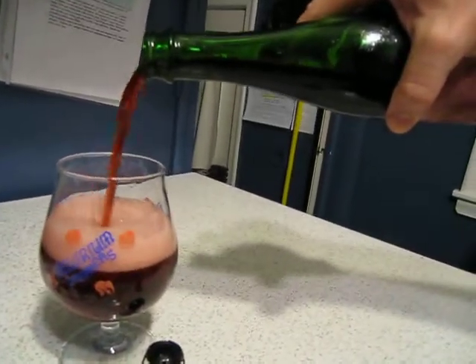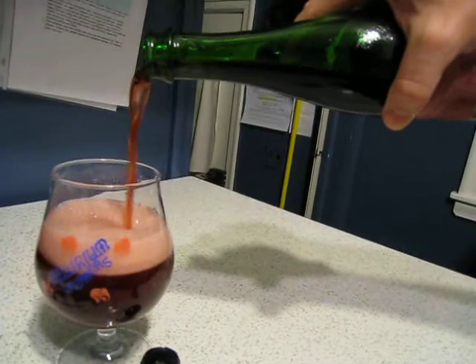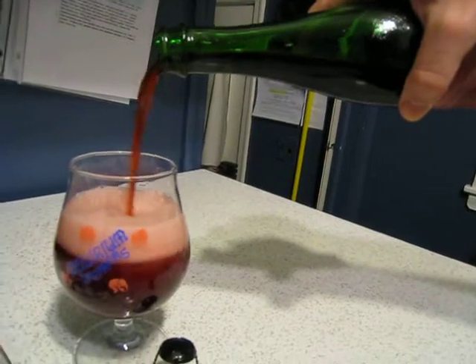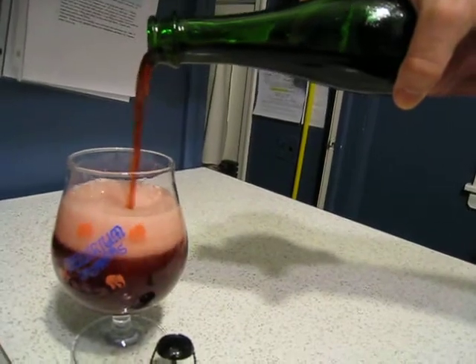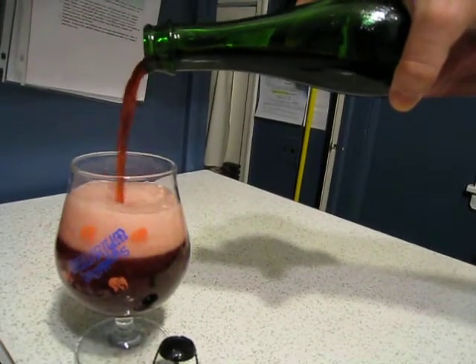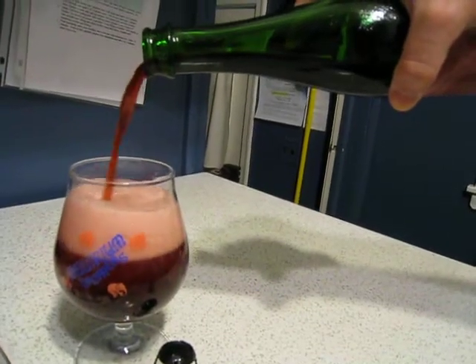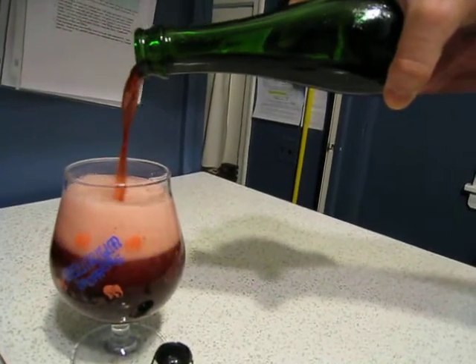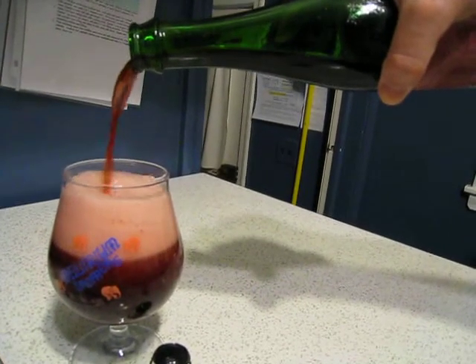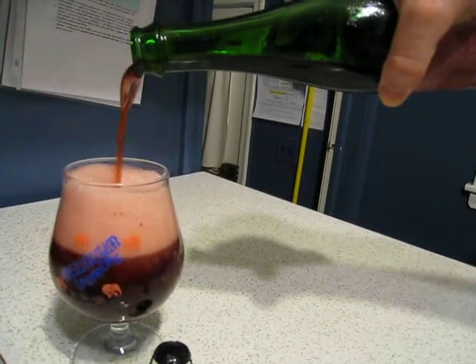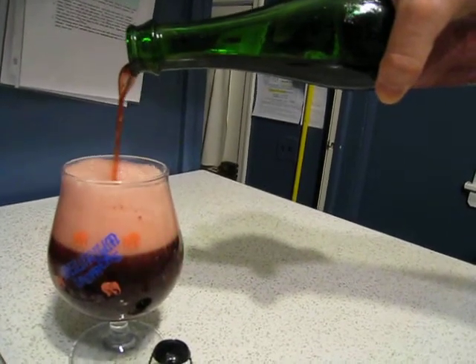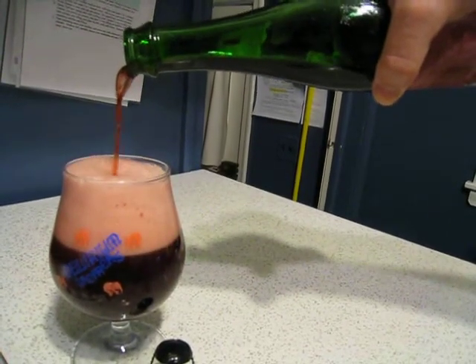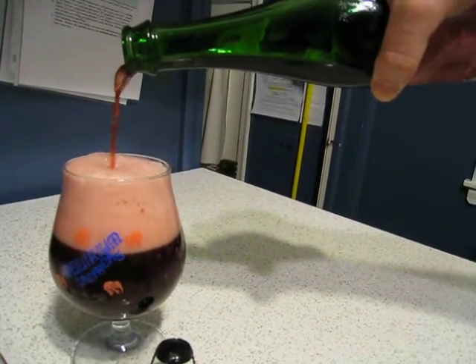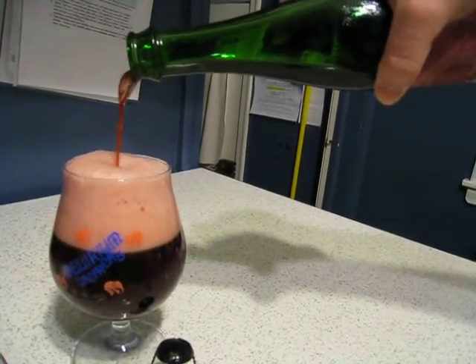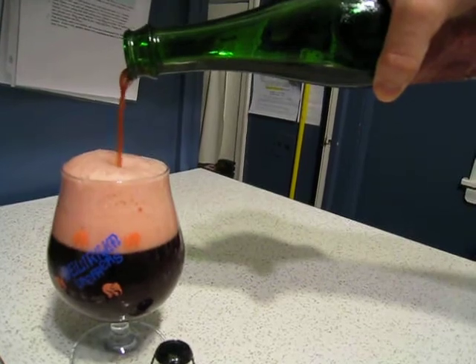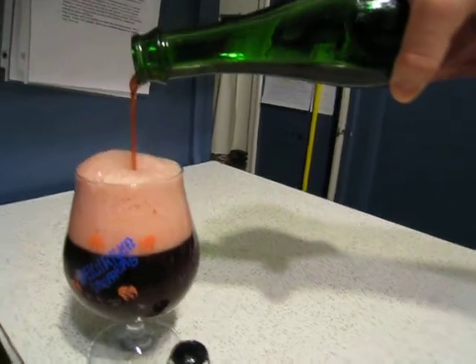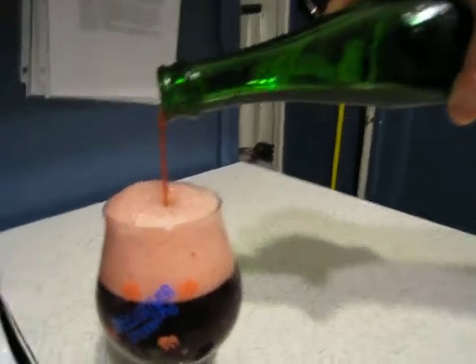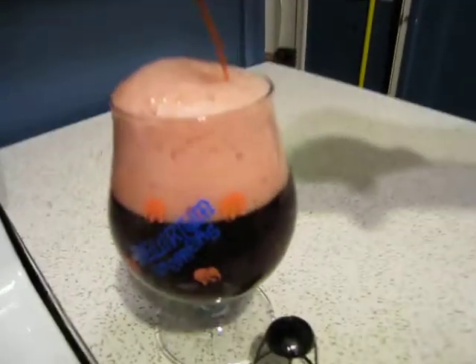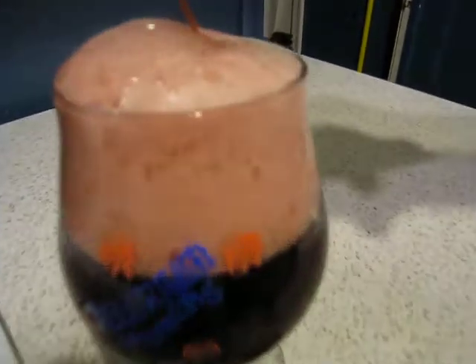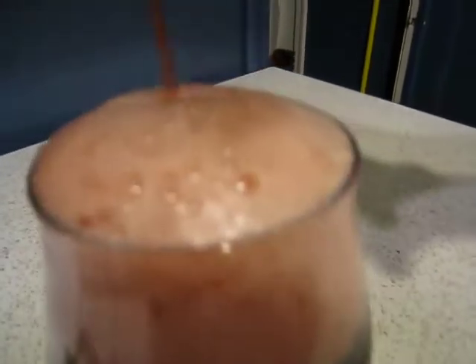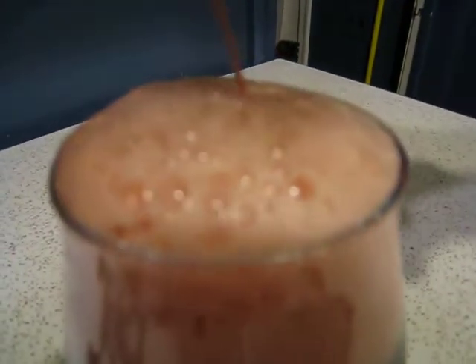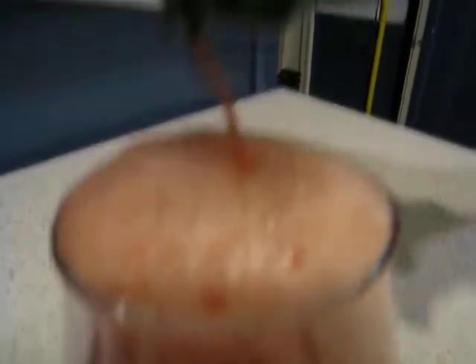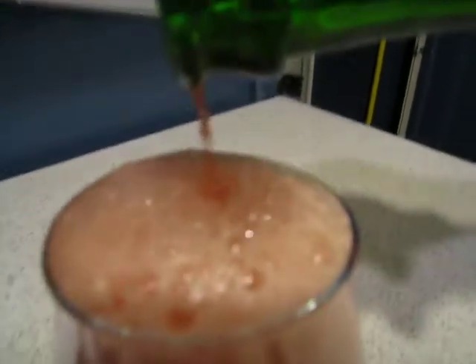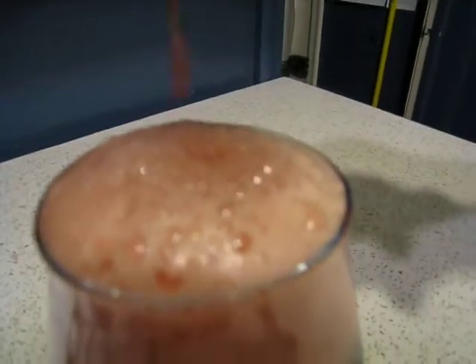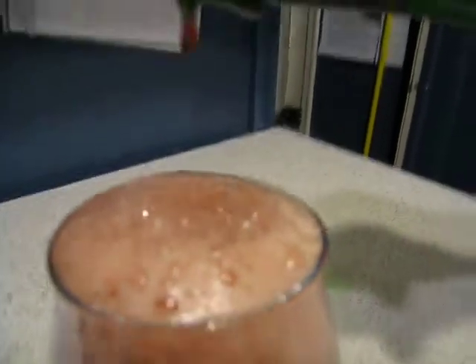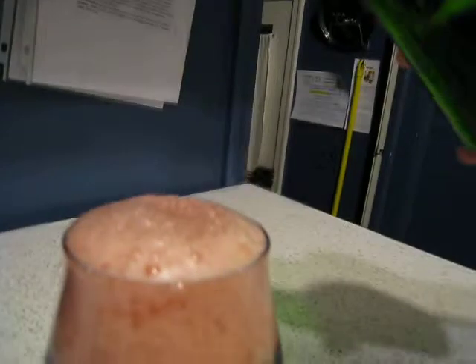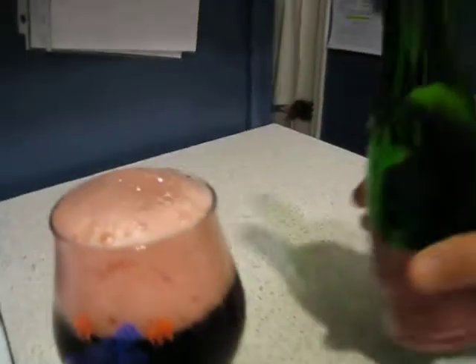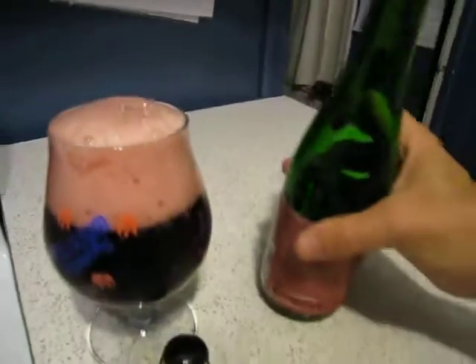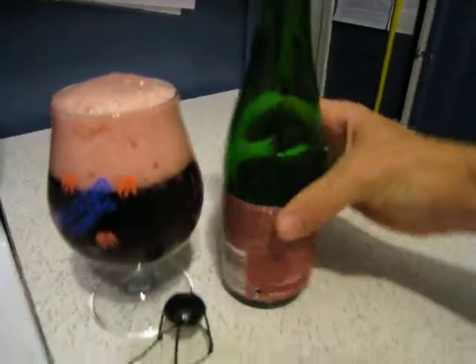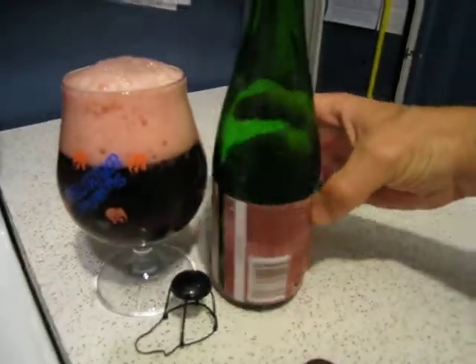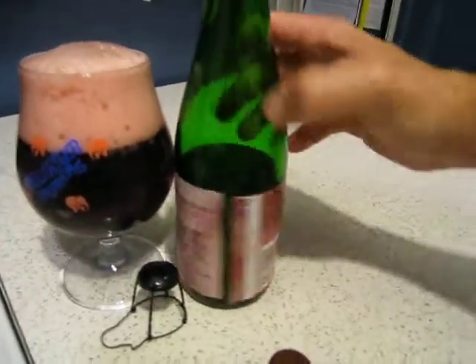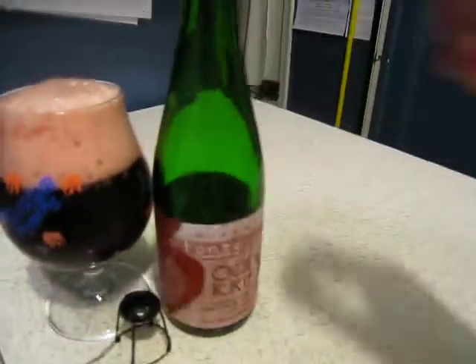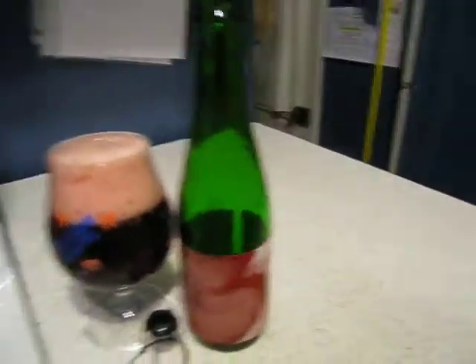Oh man, look at that nice pink head of bubbles. My goodness. Alright, let's see how this sucker tastes.